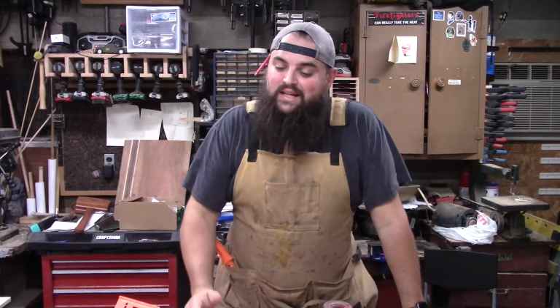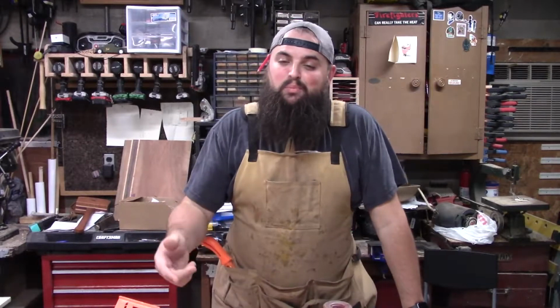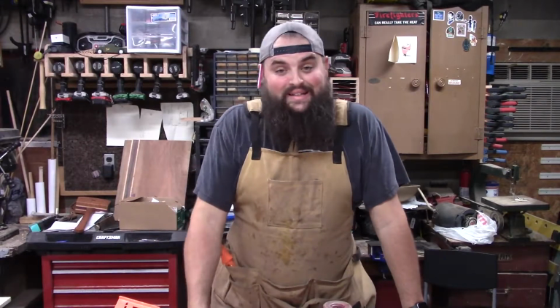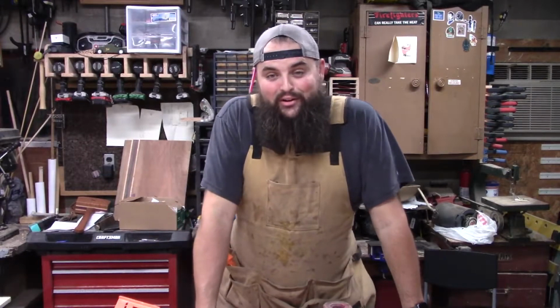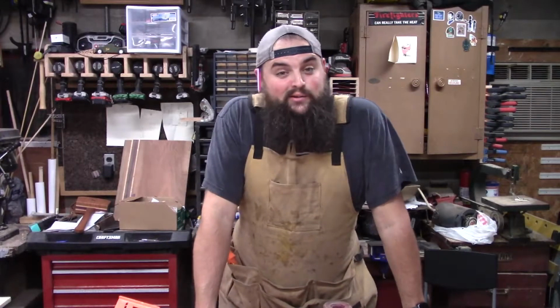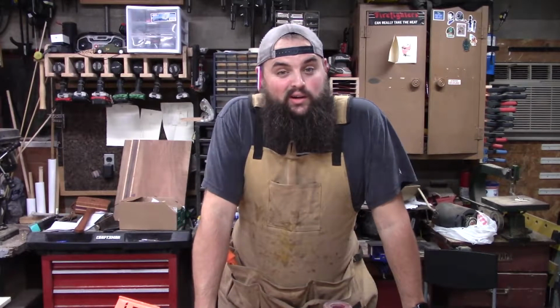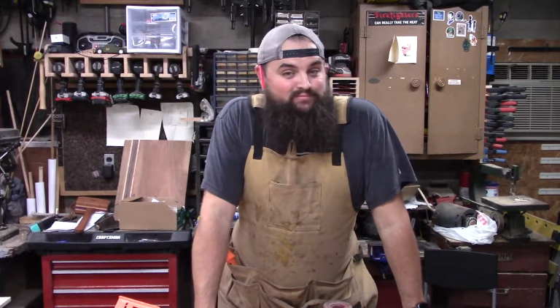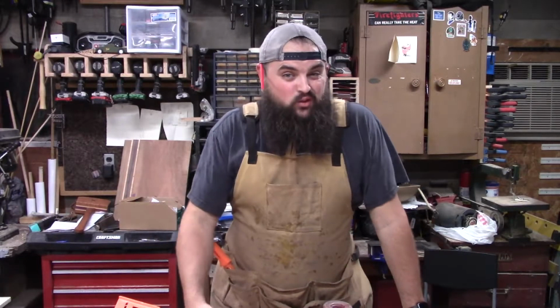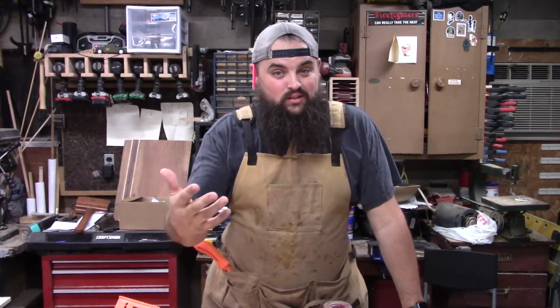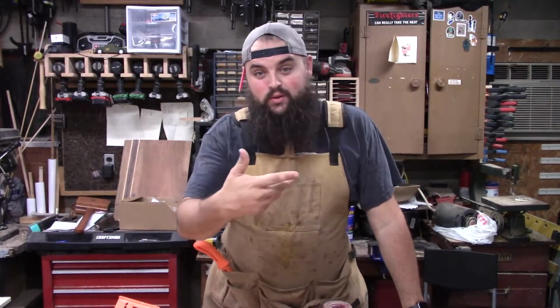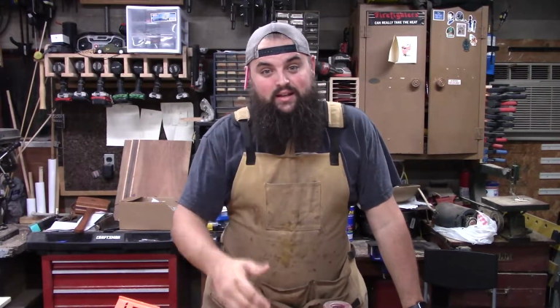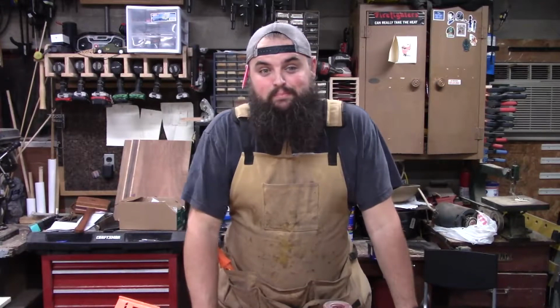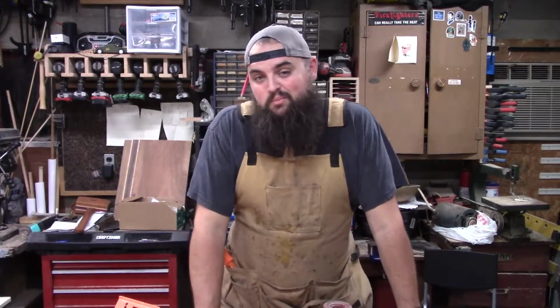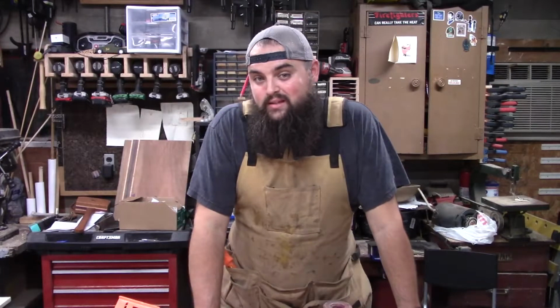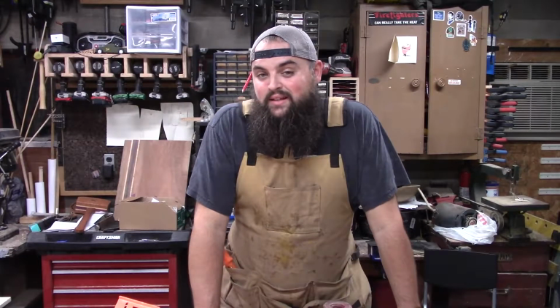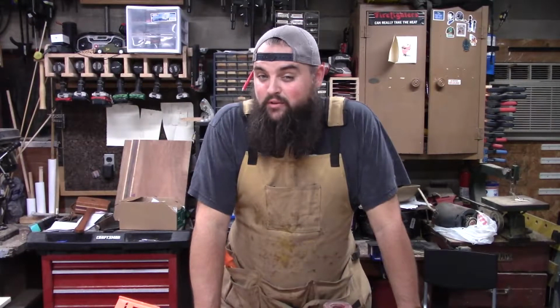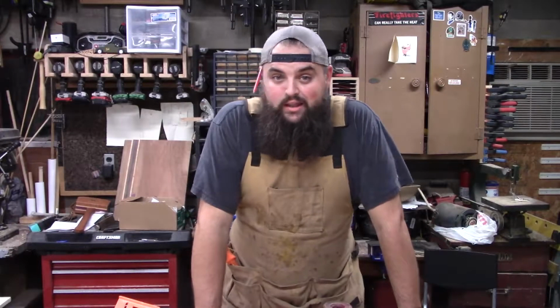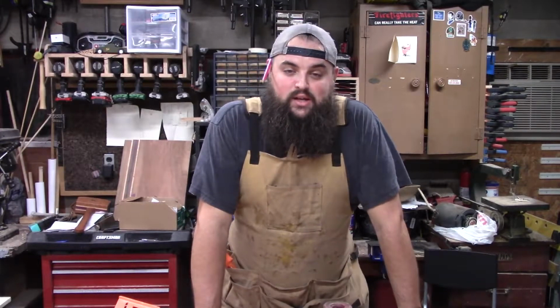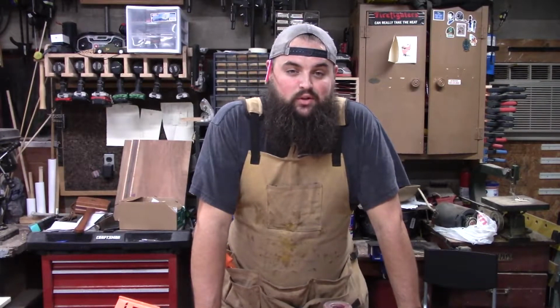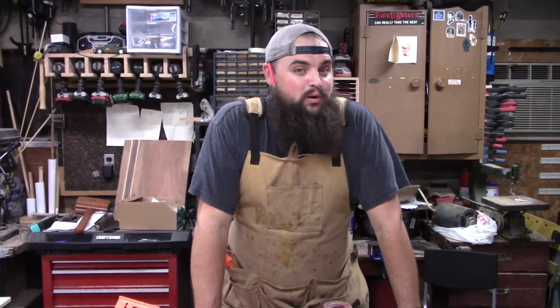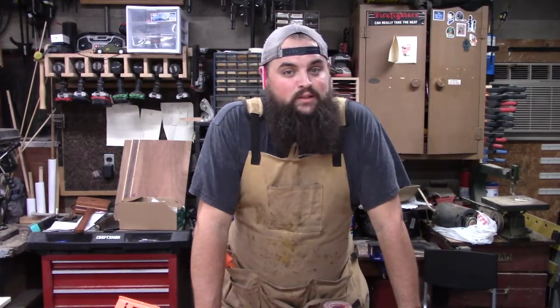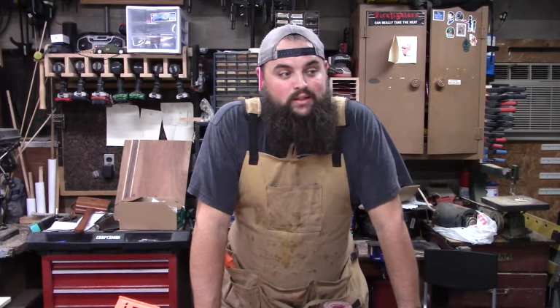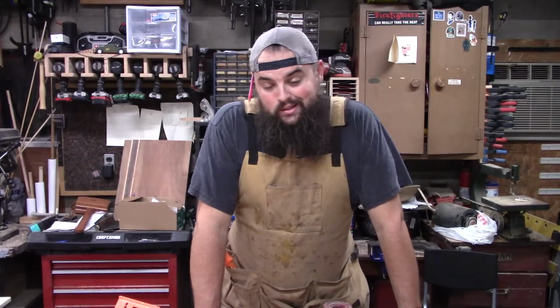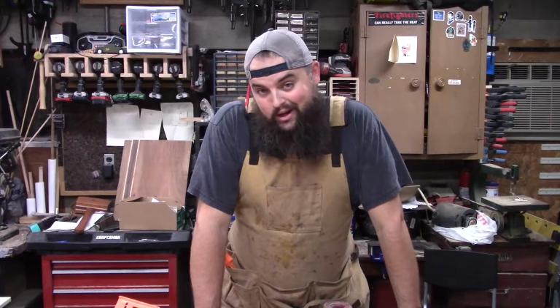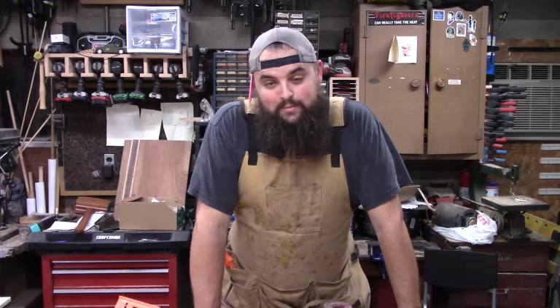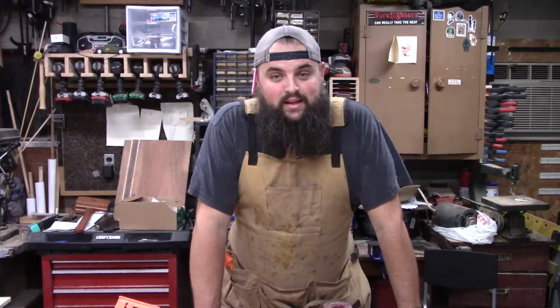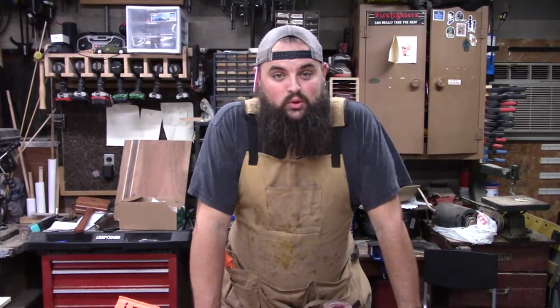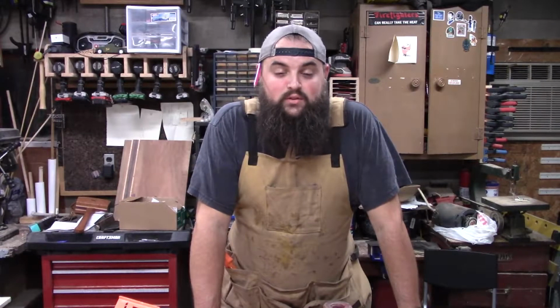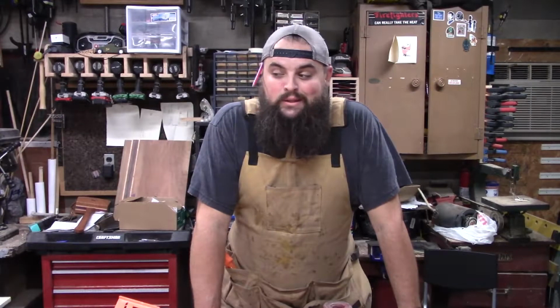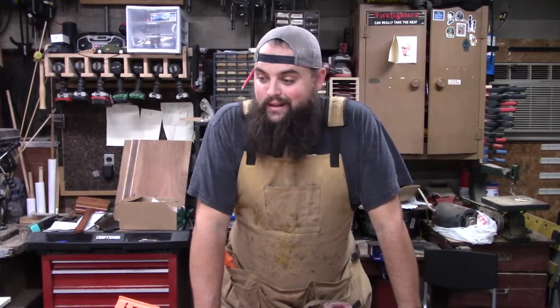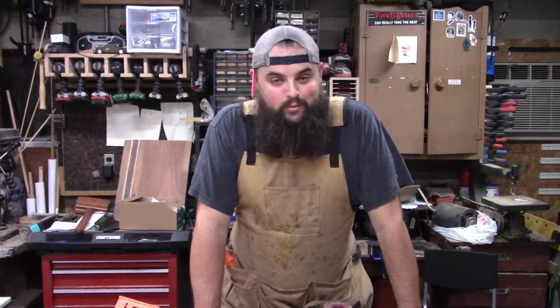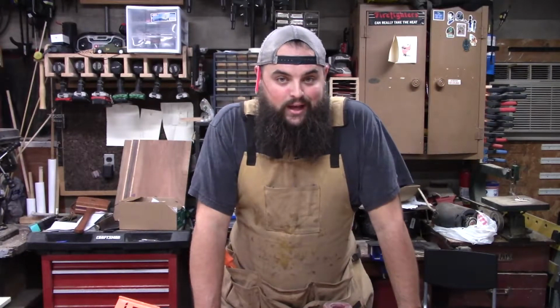Today we're building a ladder. If any of you have seen the shorts I did the past couple weeks for the shed that I was converting into an apartment — he needs a ladder to get up to that second floor loft. So today we're going to be building a ladder.